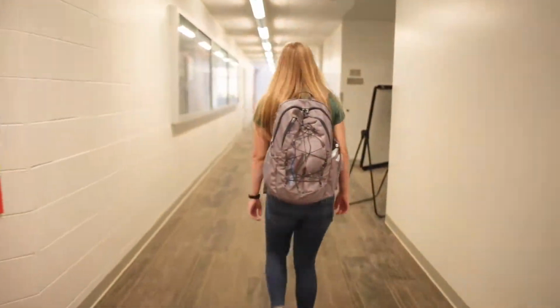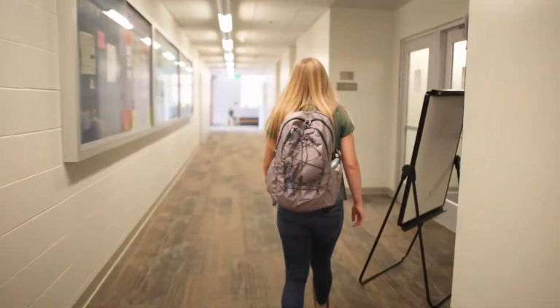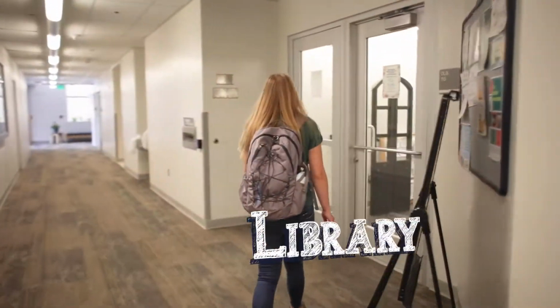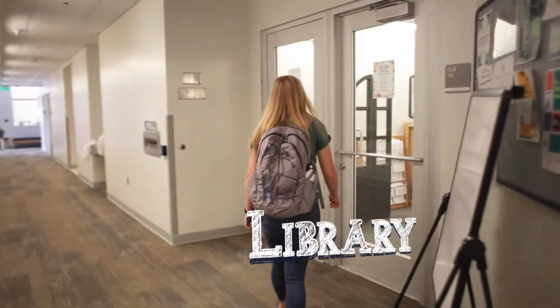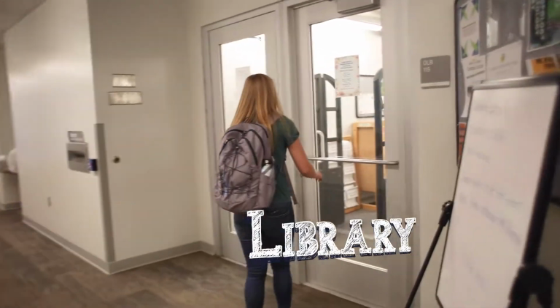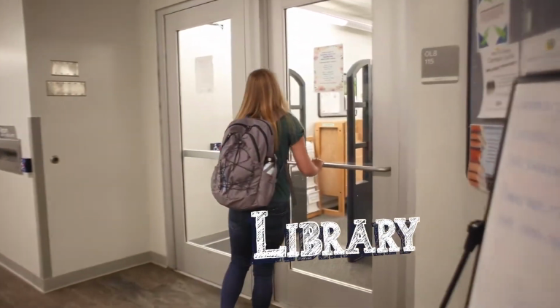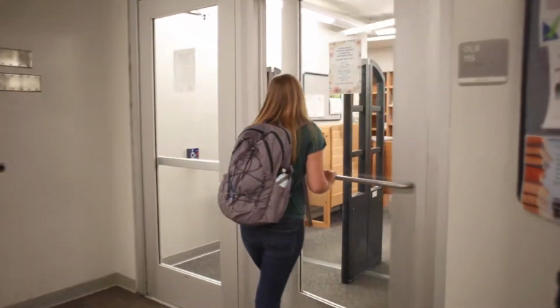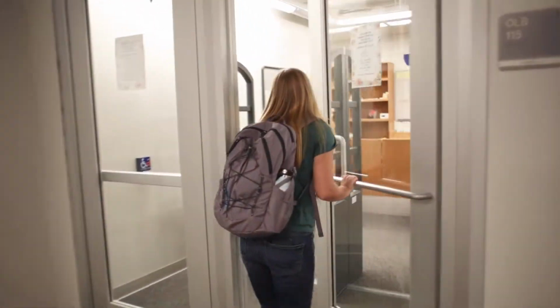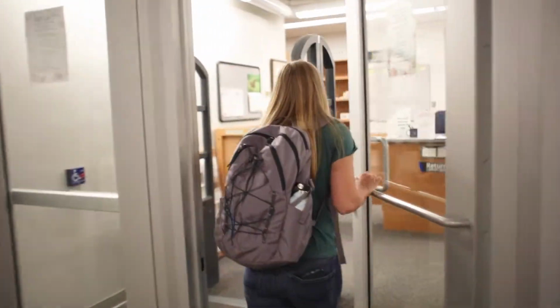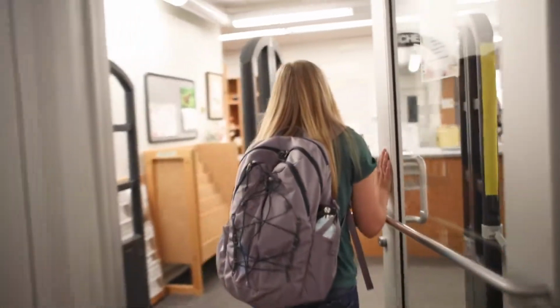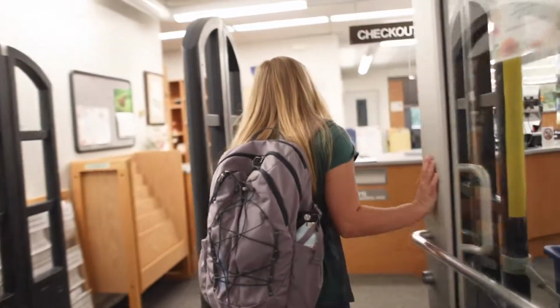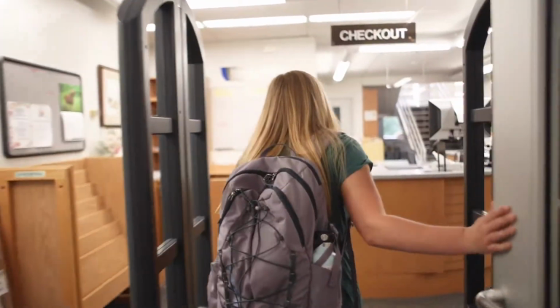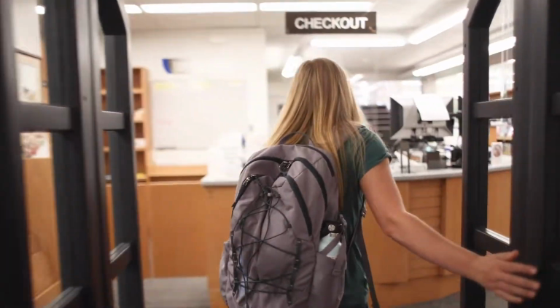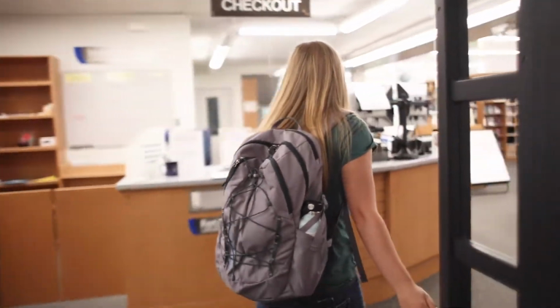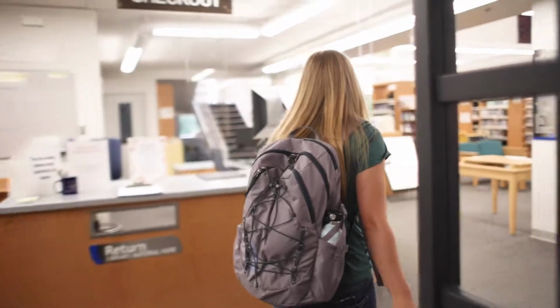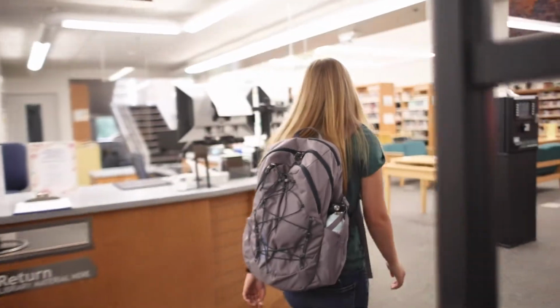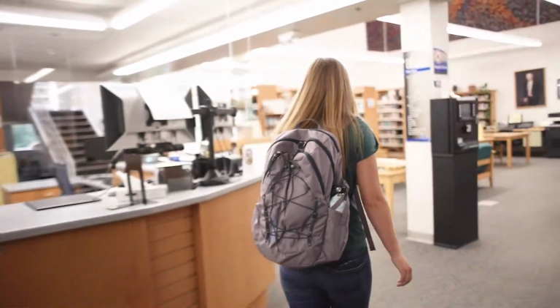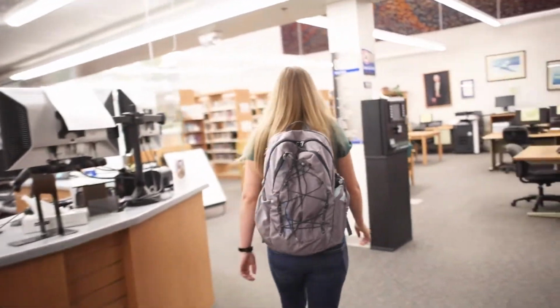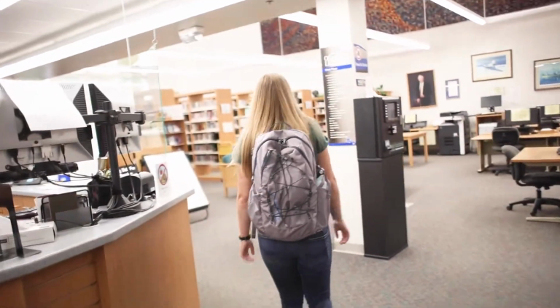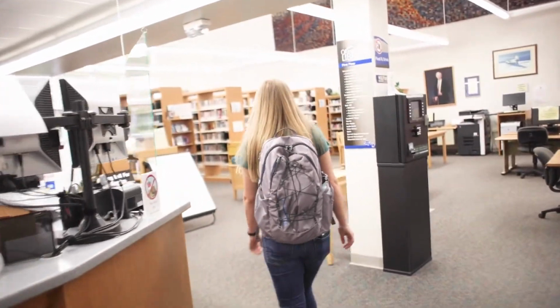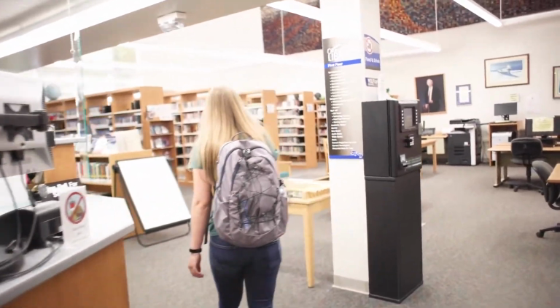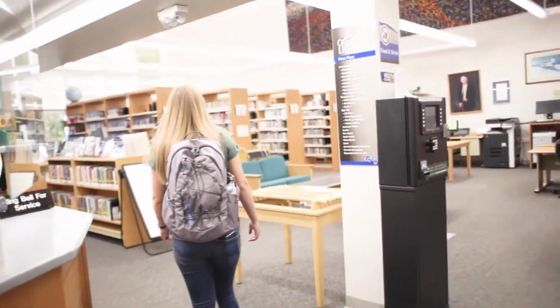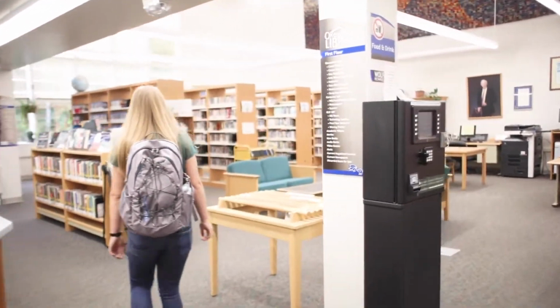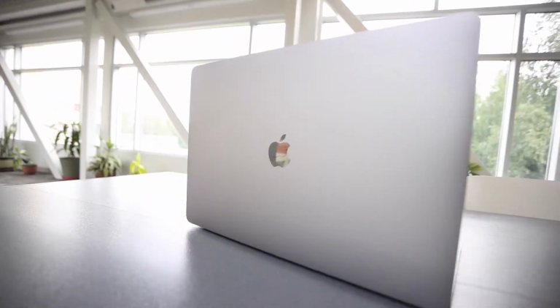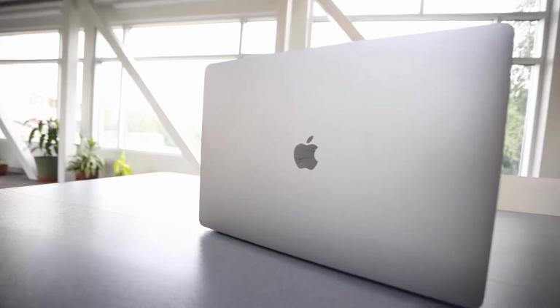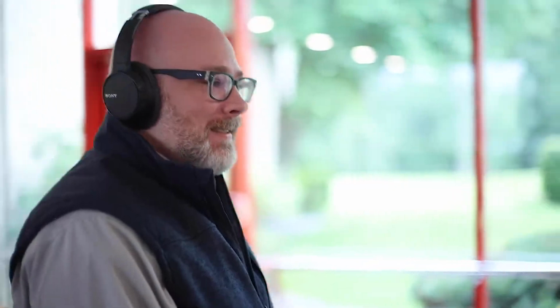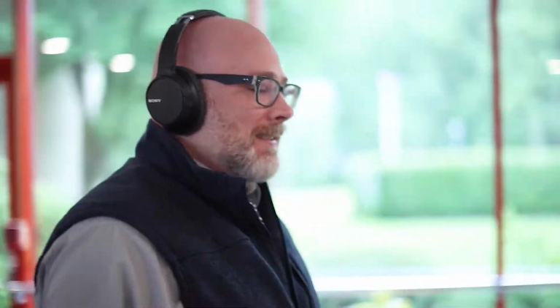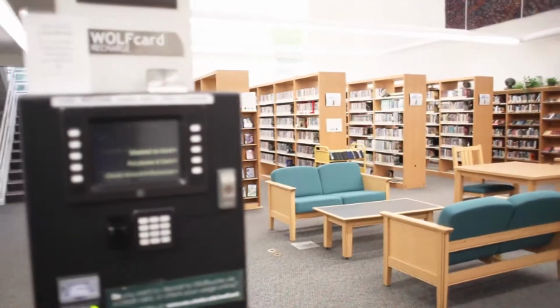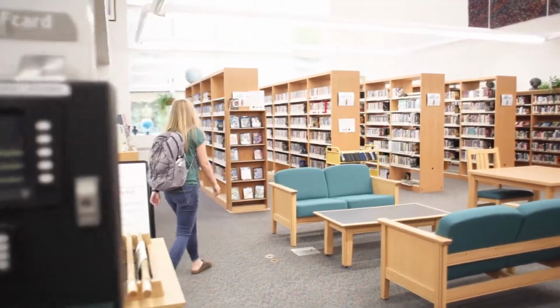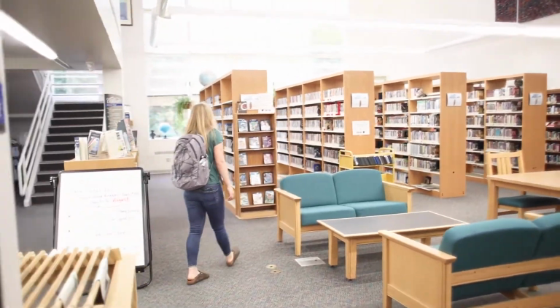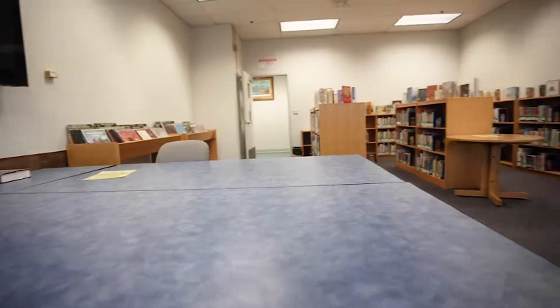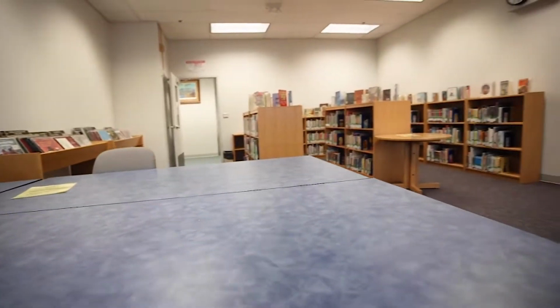The Library is where we can go if we need a quiet study and research space. It has over 170 pieces of equipment available for checkout, computer stations available, laptops, headphones, wireless internet connection, and study rooms.